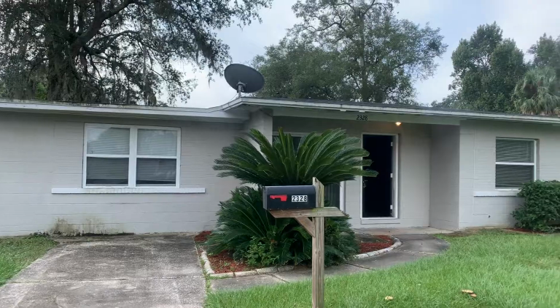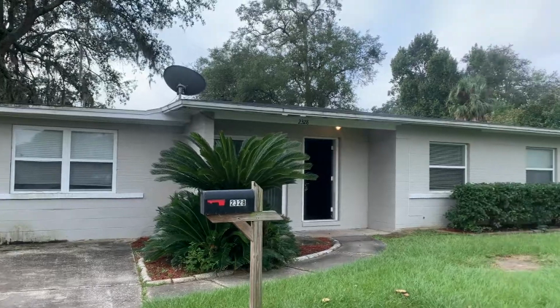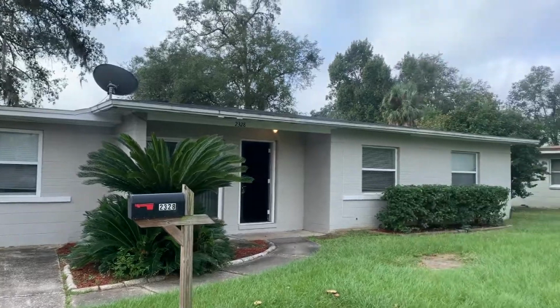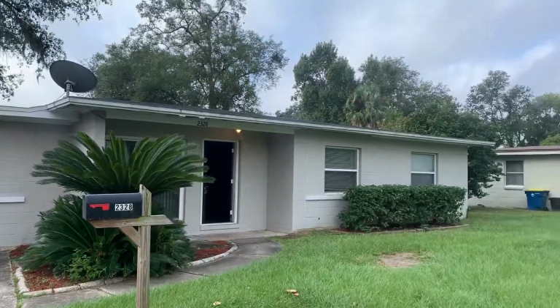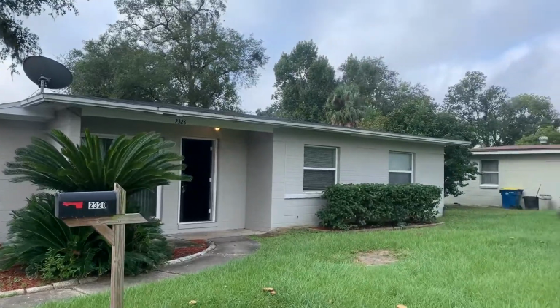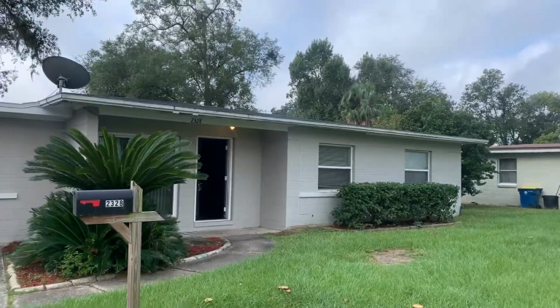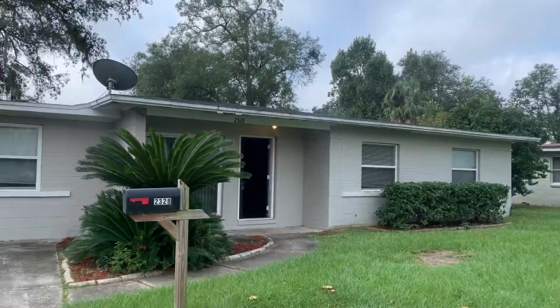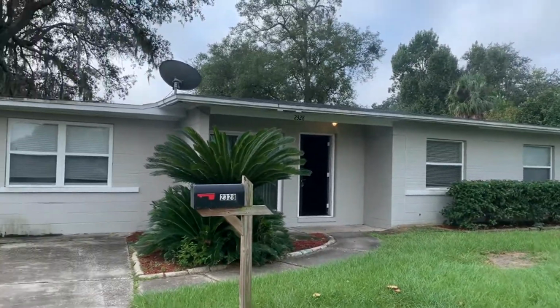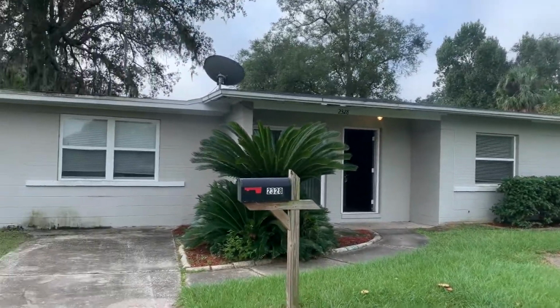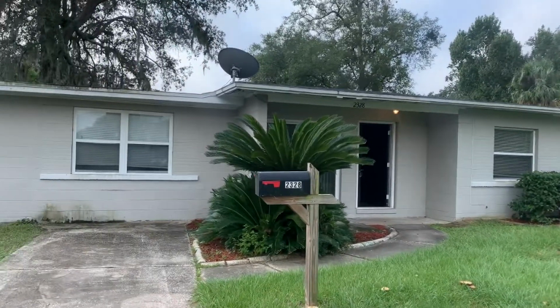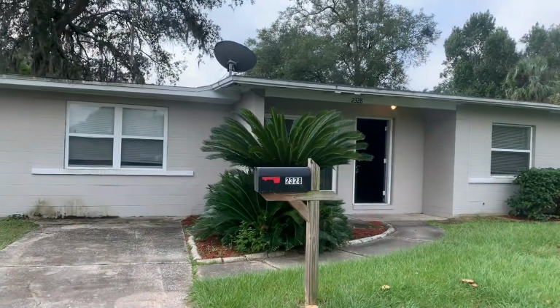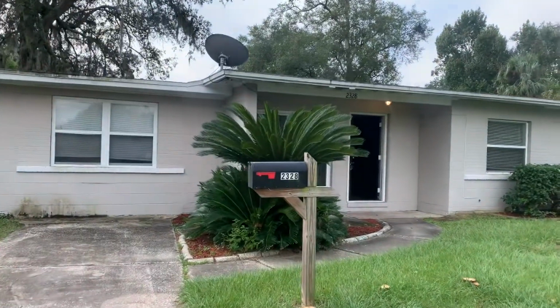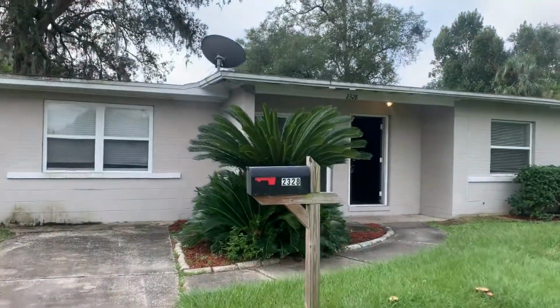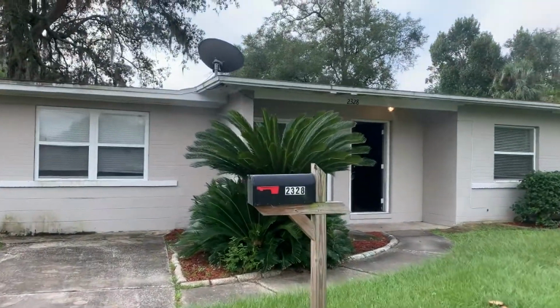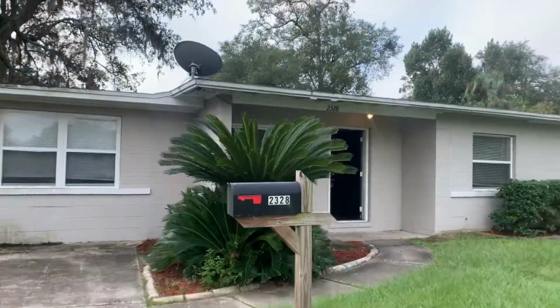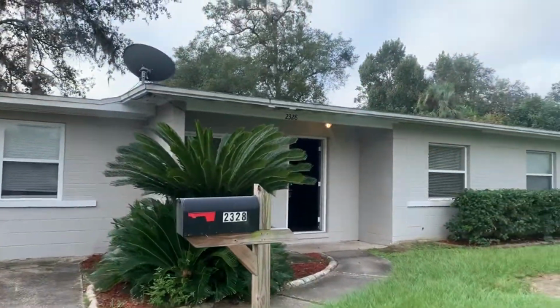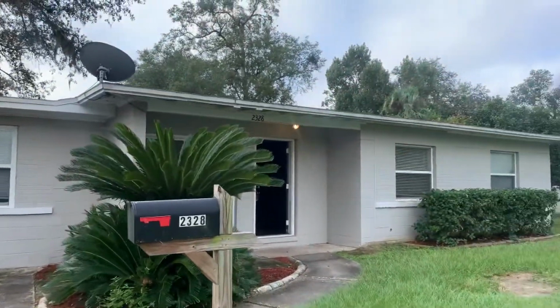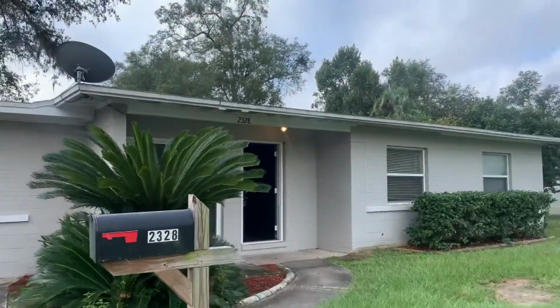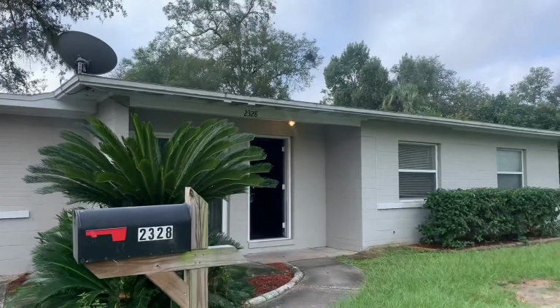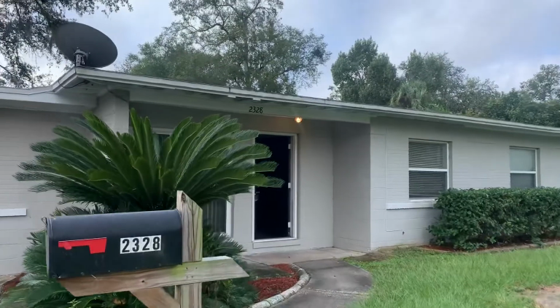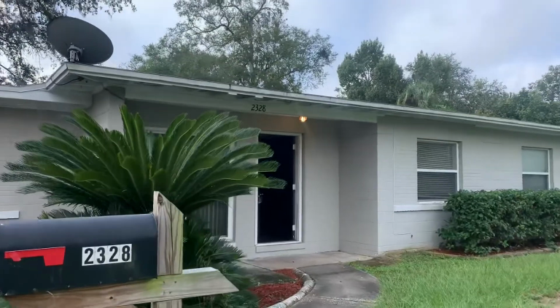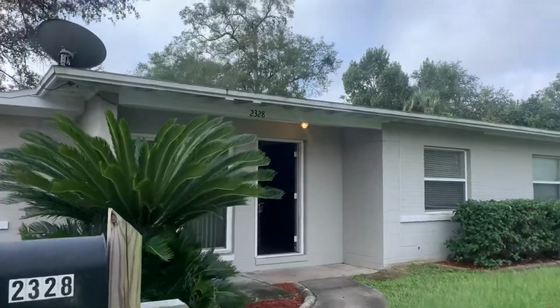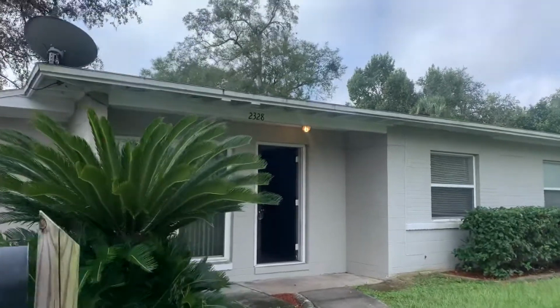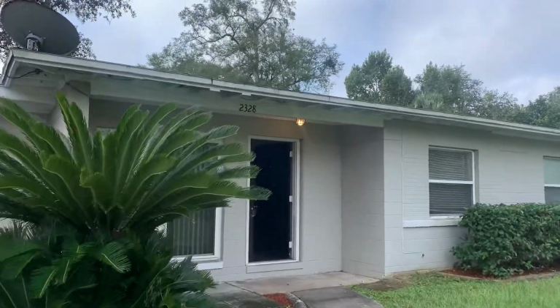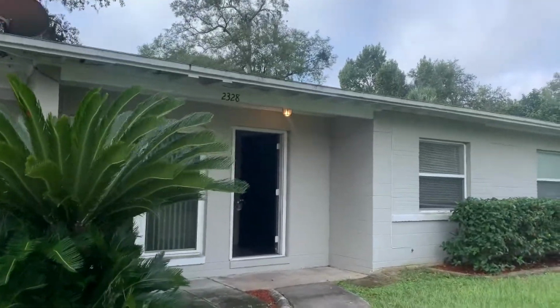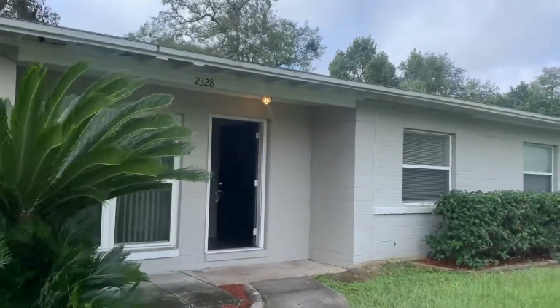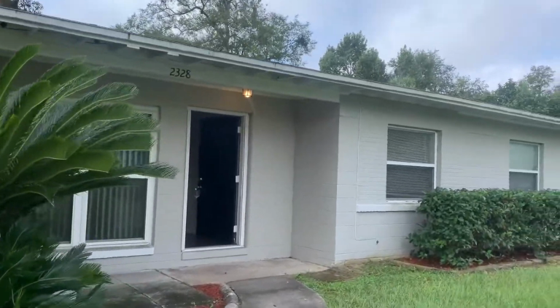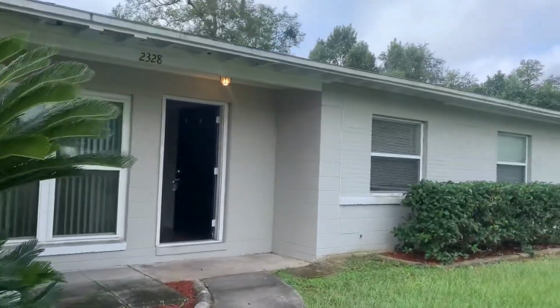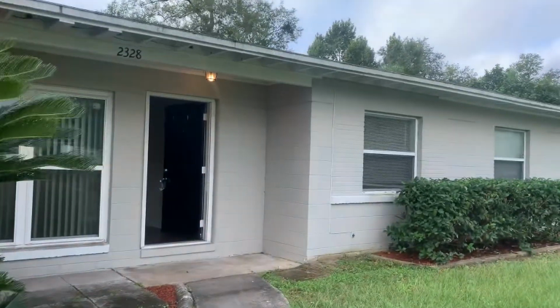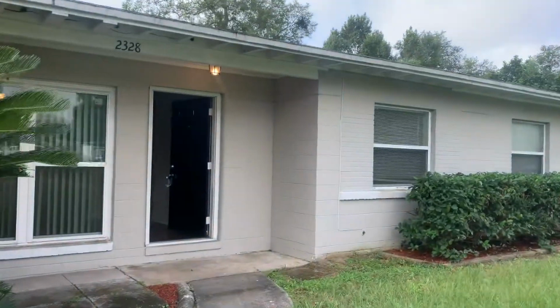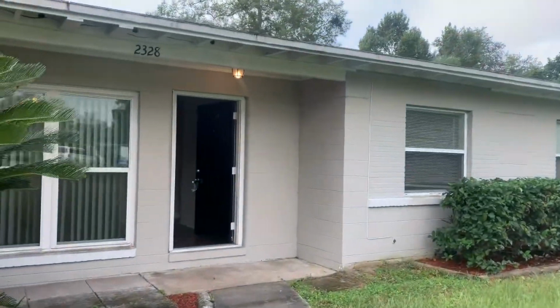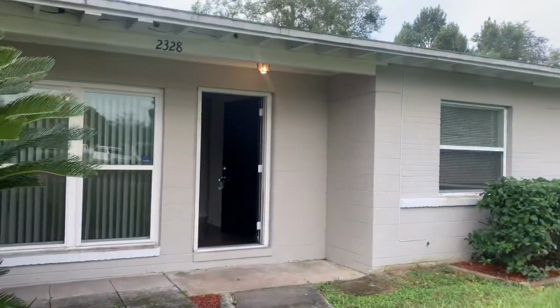Hi, this is Candace with JWB. We're here at 2328 Wilmot Avenue to do a final walk on a four-bedroom, two-bathroom property tour here in Jacksonville, Florida.